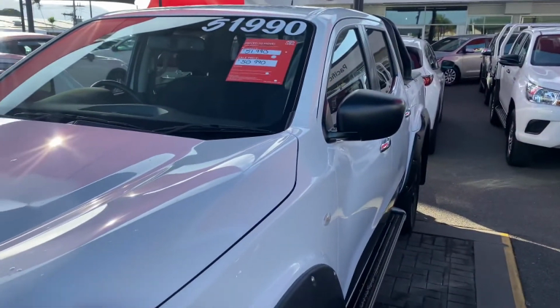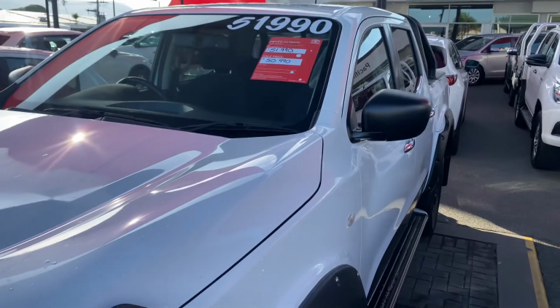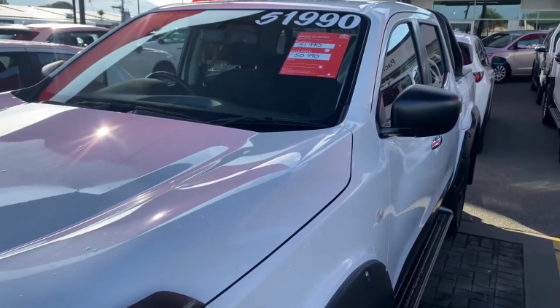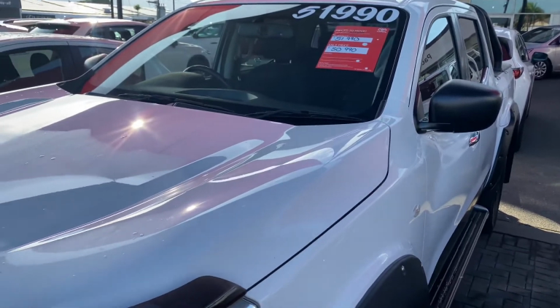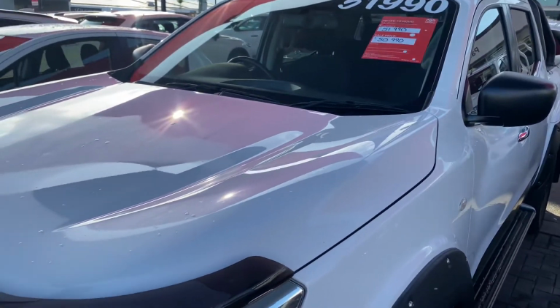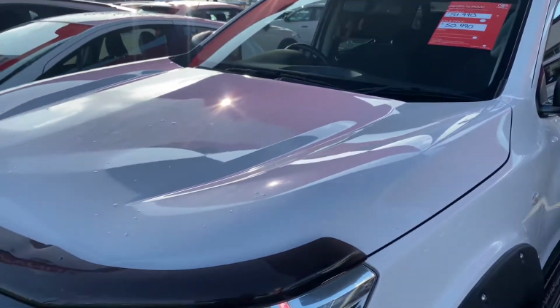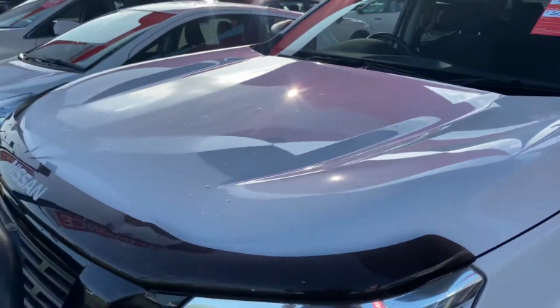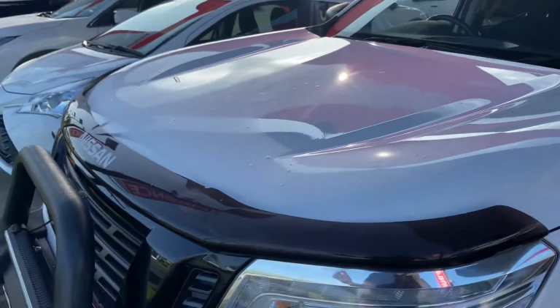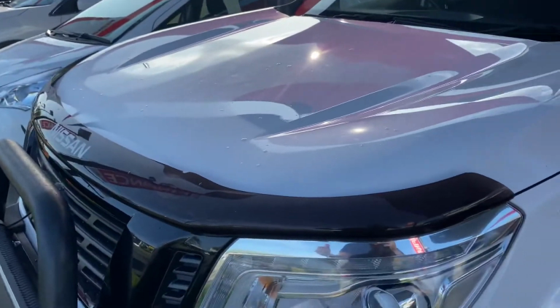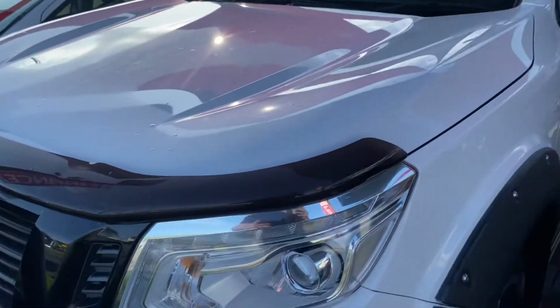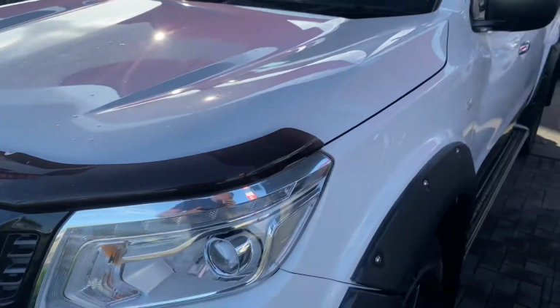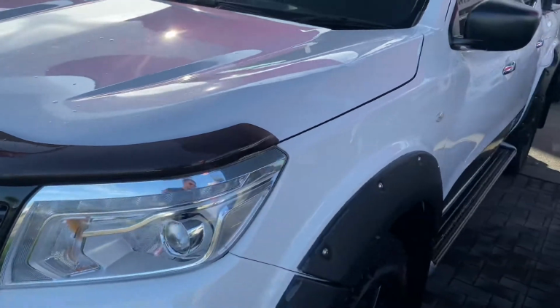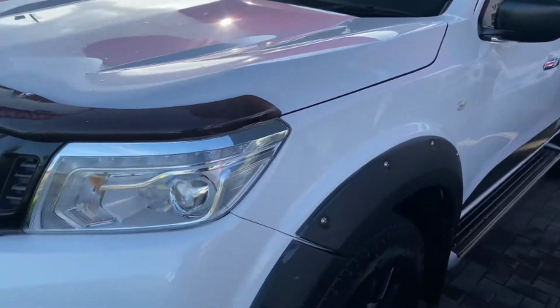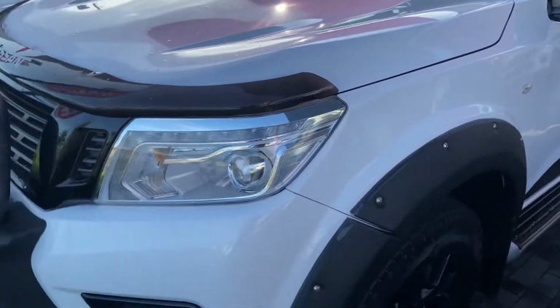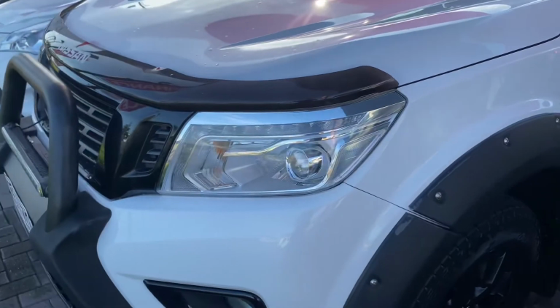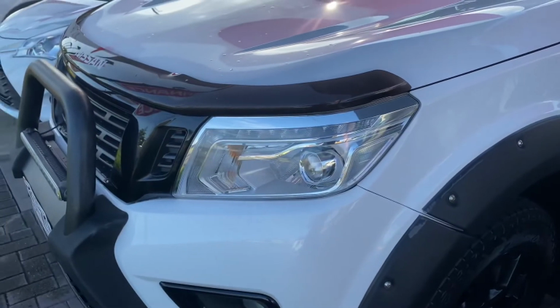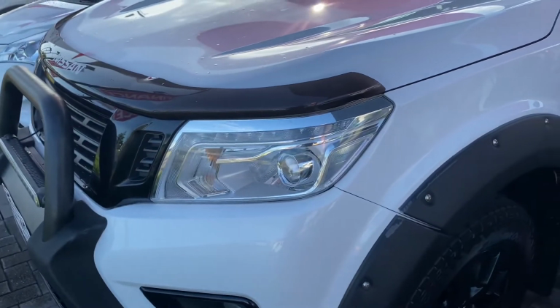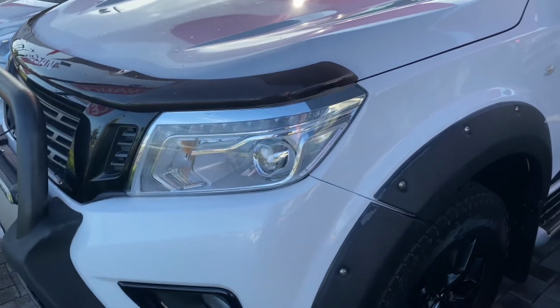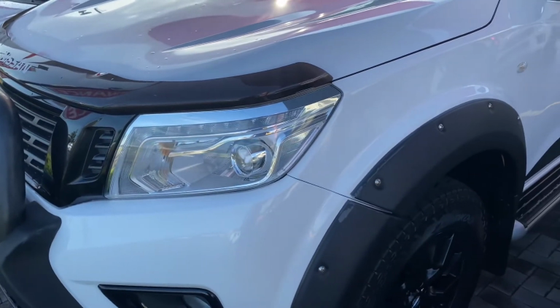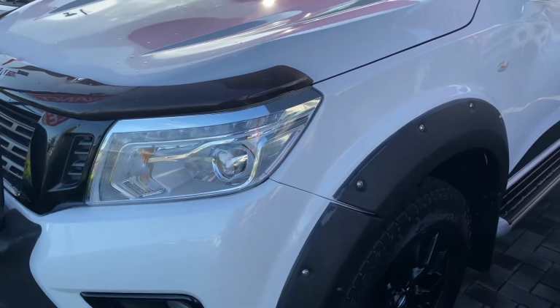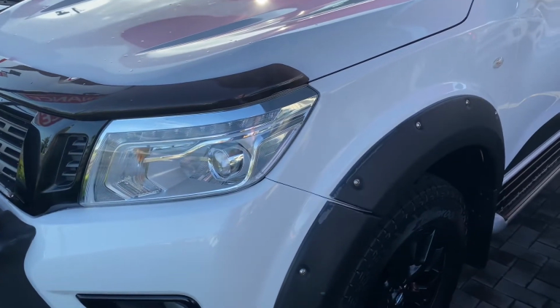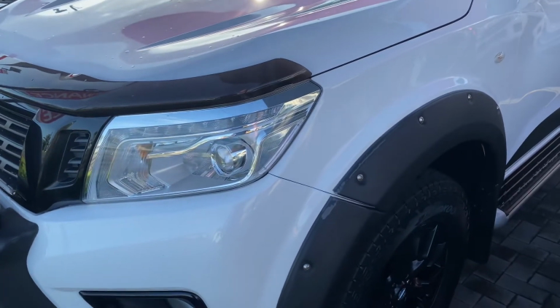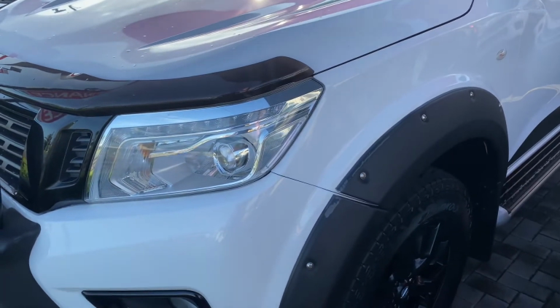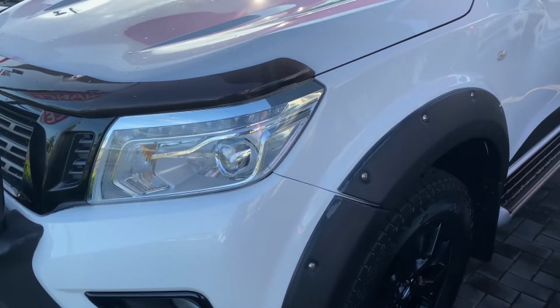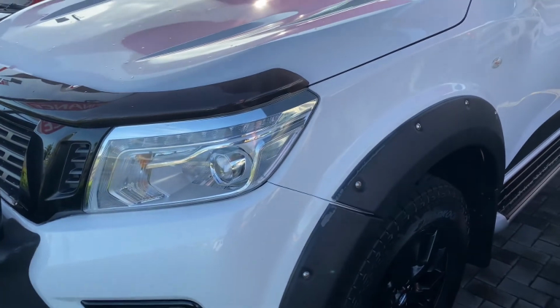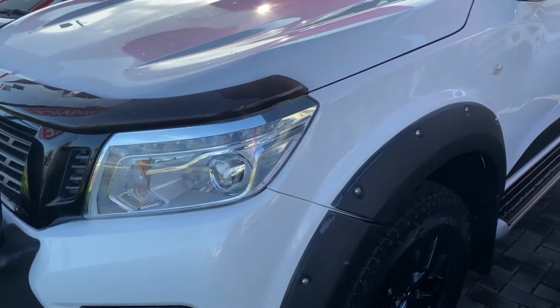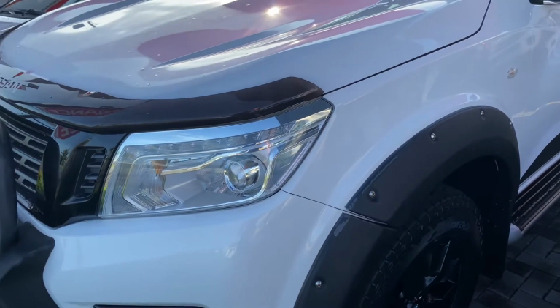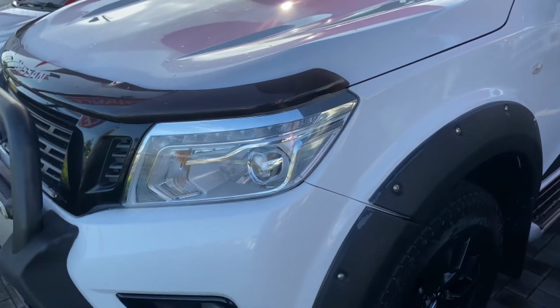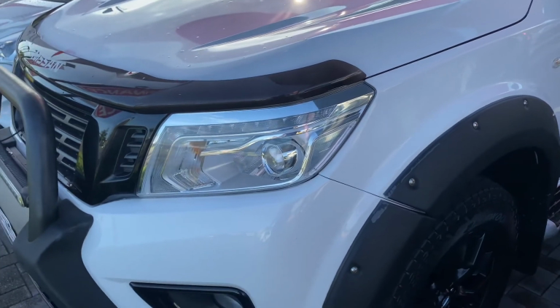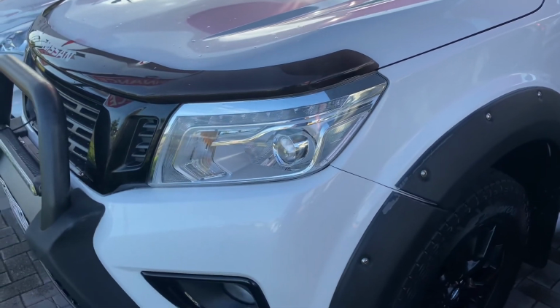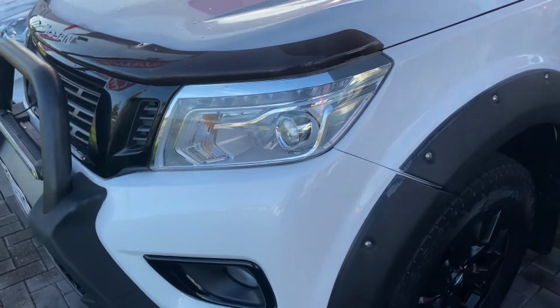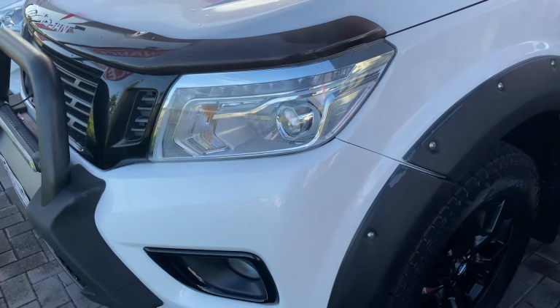I'll go through the whole car for you and show you any marks or anything that I do see, especially if you're outside of Cairns and can't come in to pick up the car and test drive it. I want to make sure I show you everything so you have a really good idea about the vehicle.